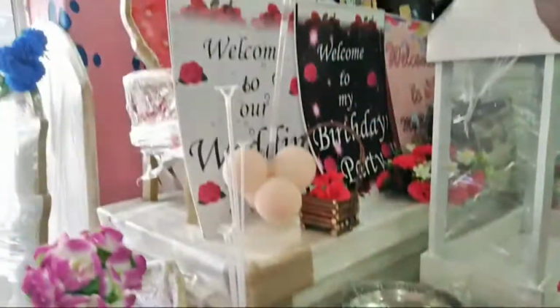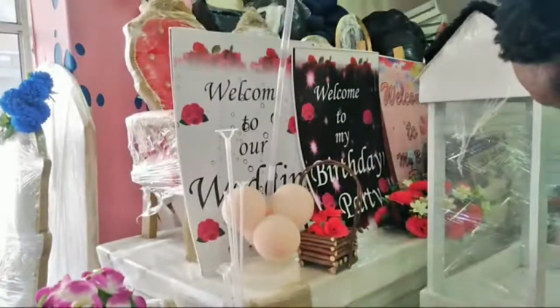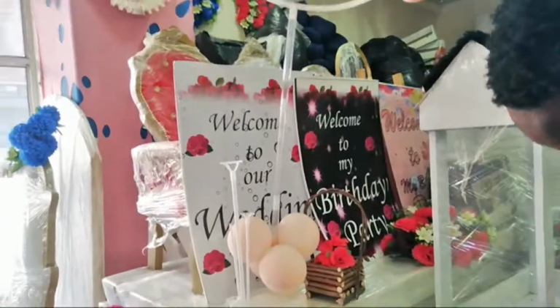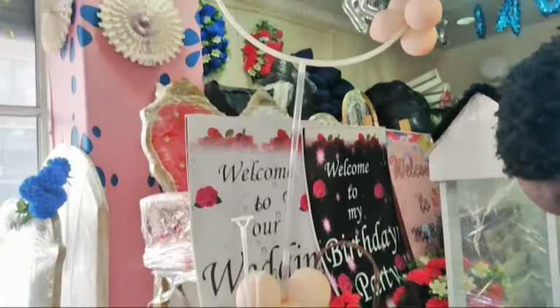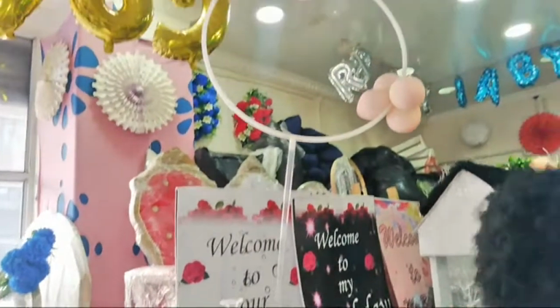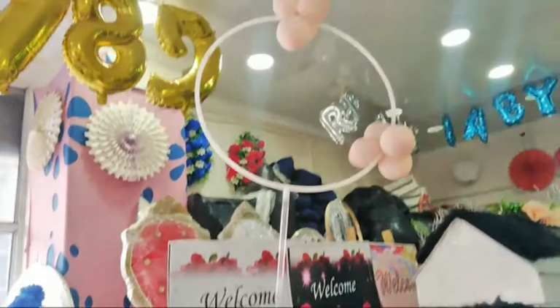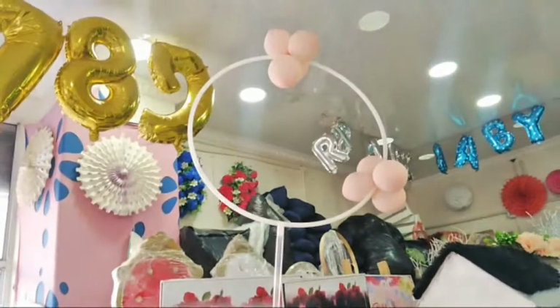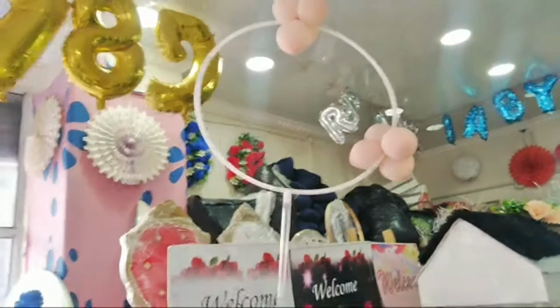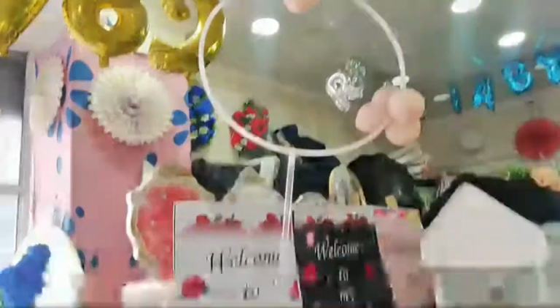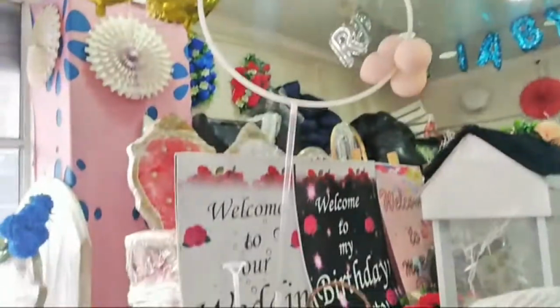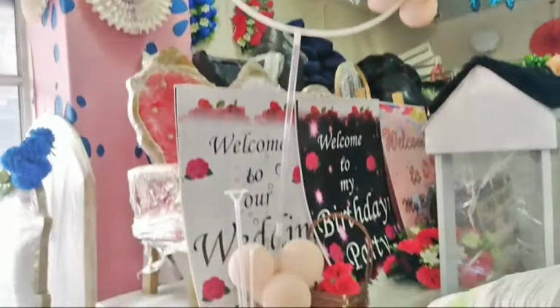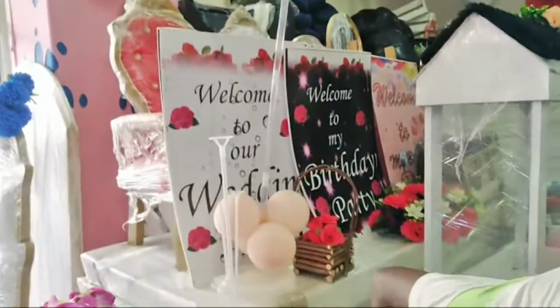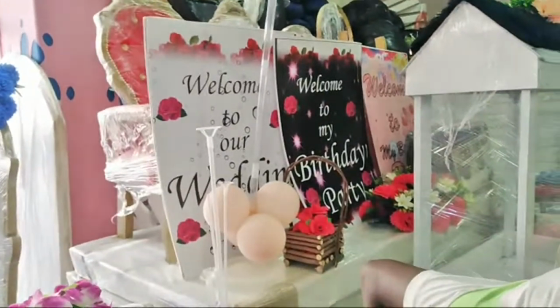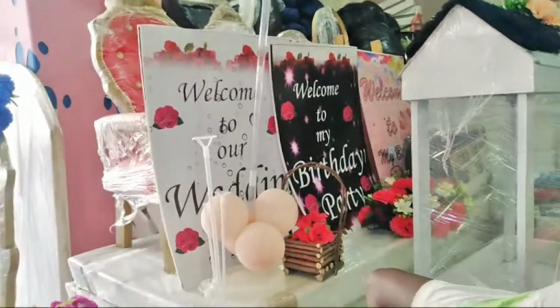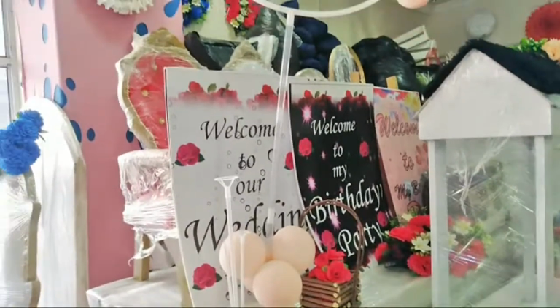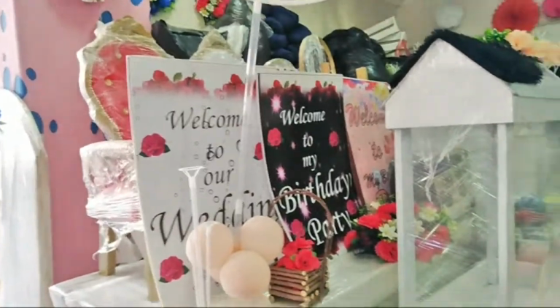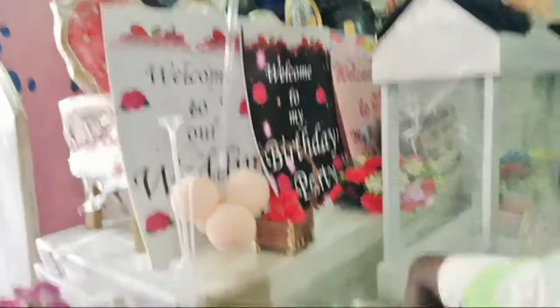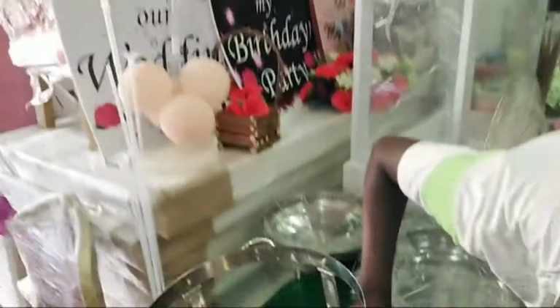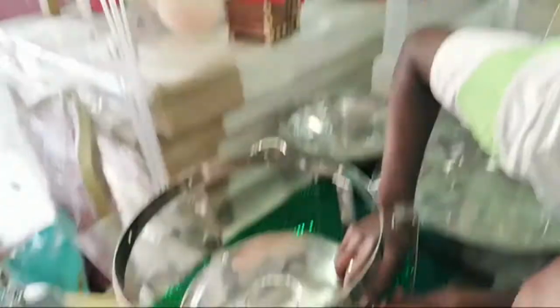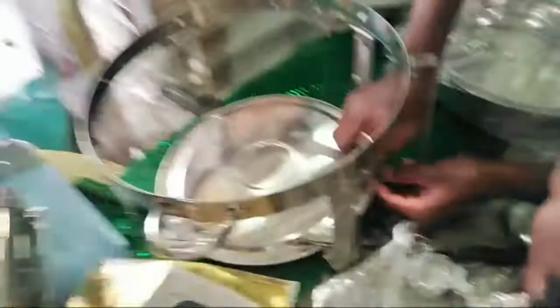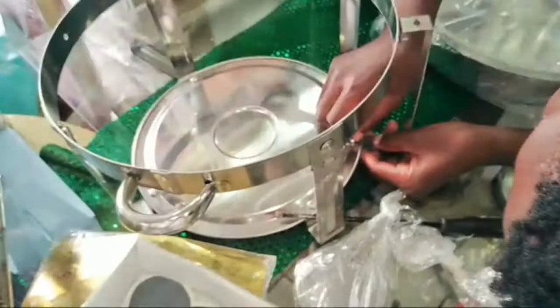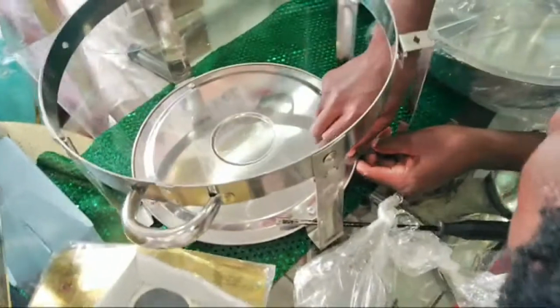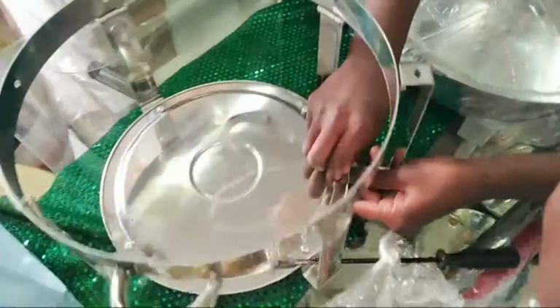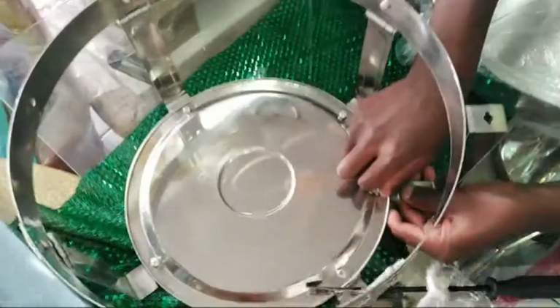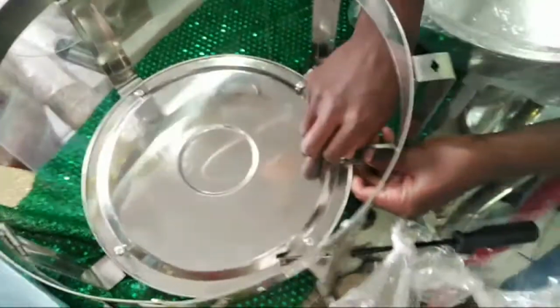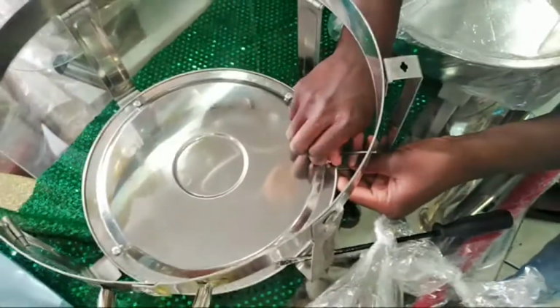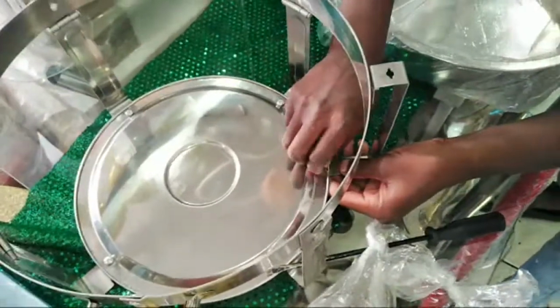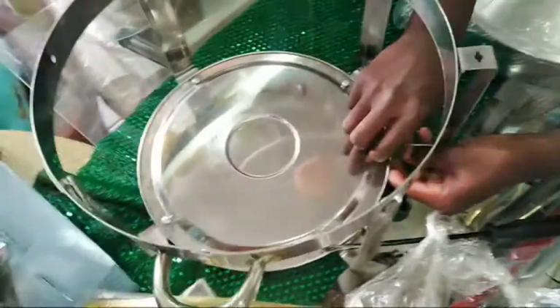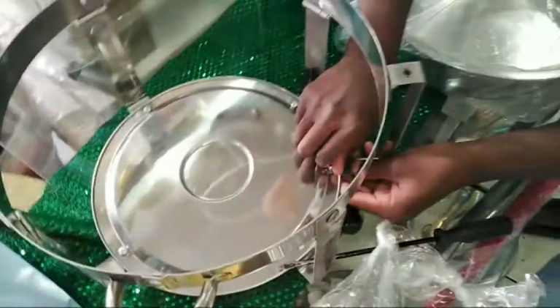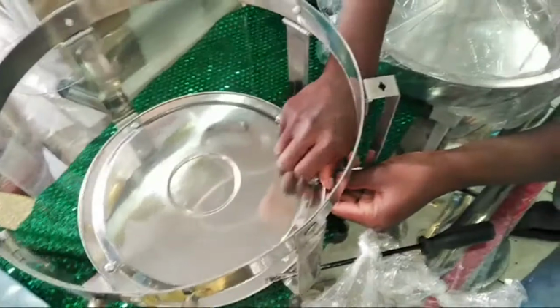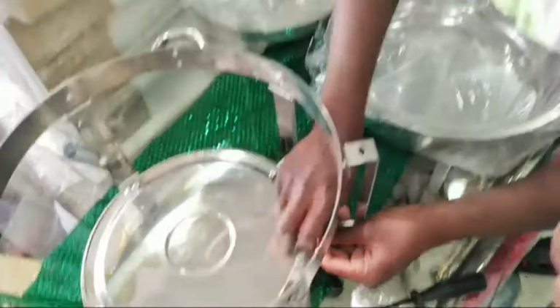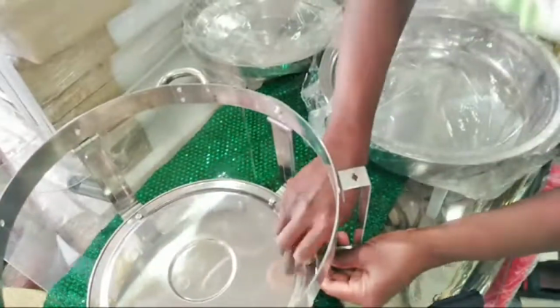Balloon stands are available, guys — 80 rand each. The board is 150 rand. We're just putting the screws in now.